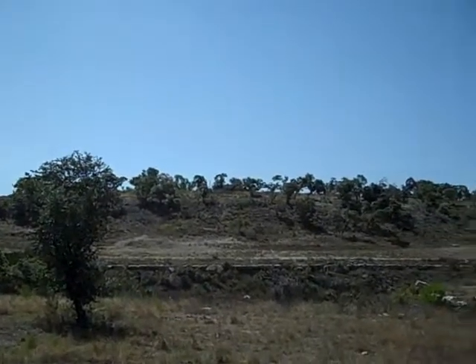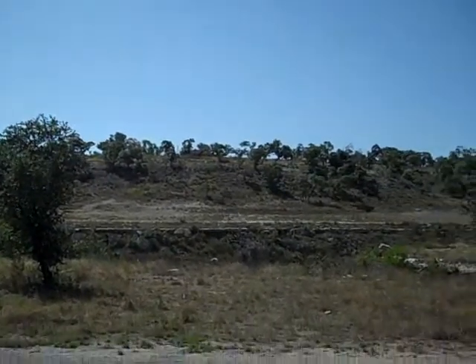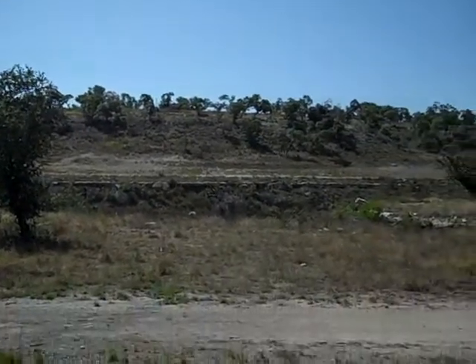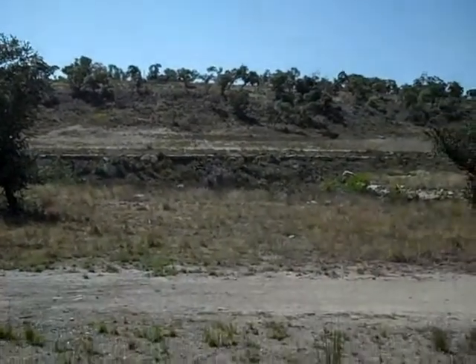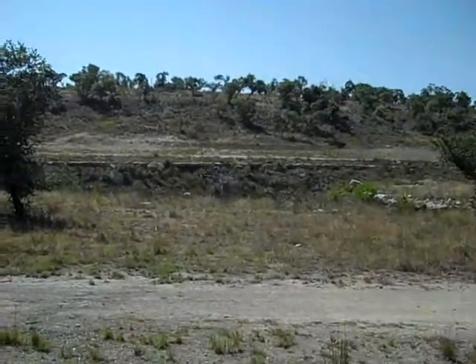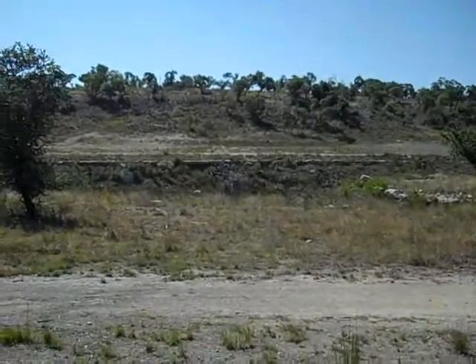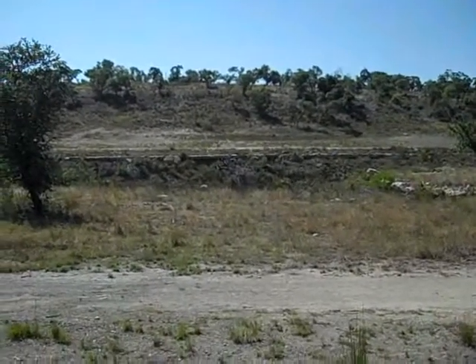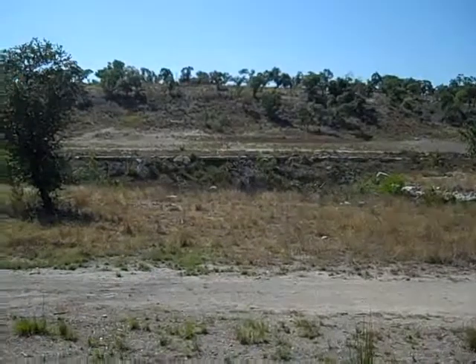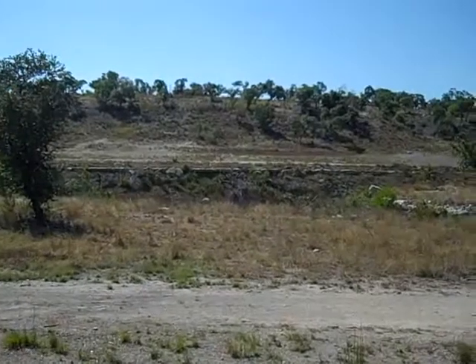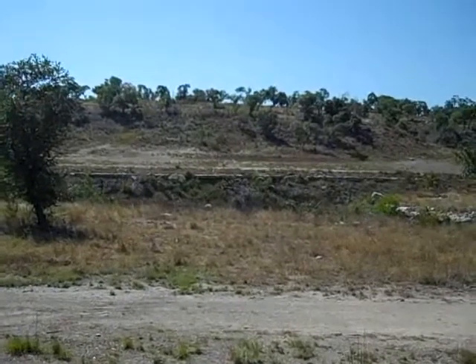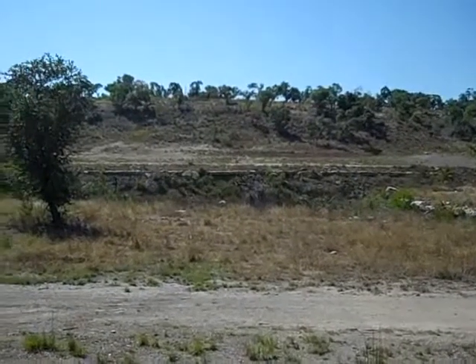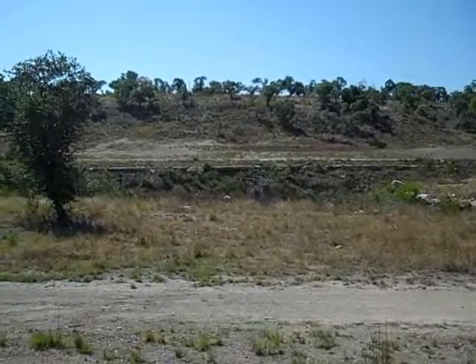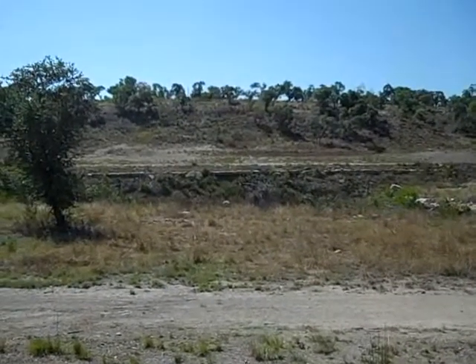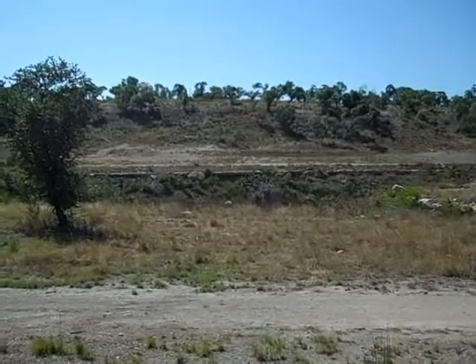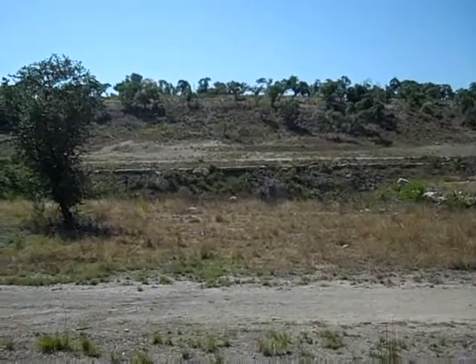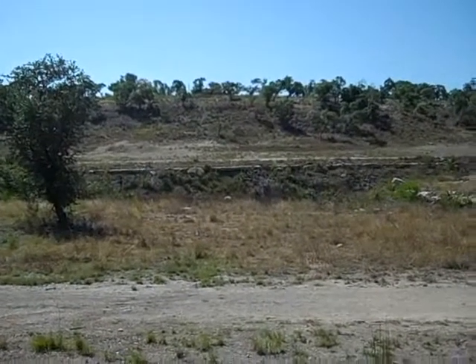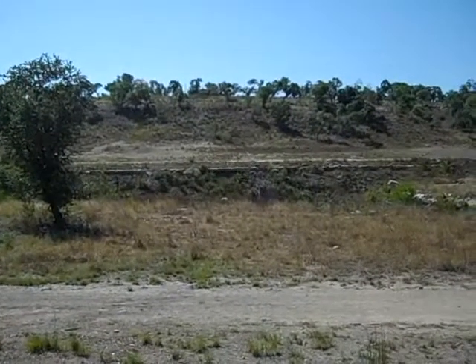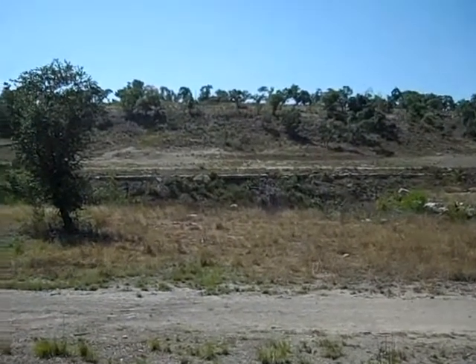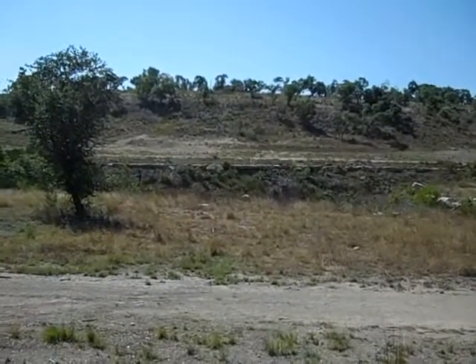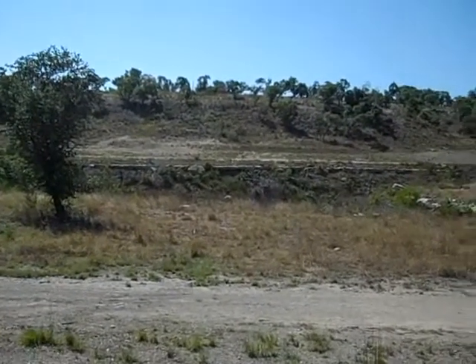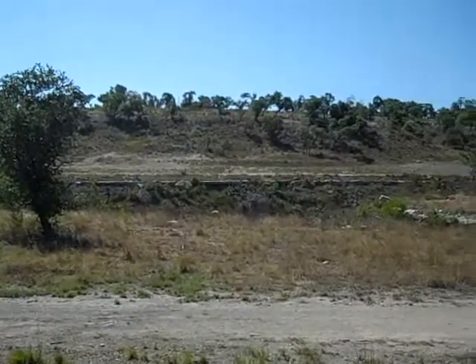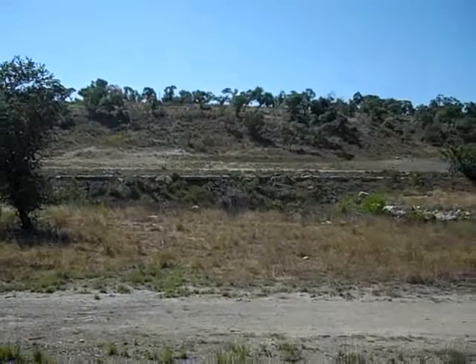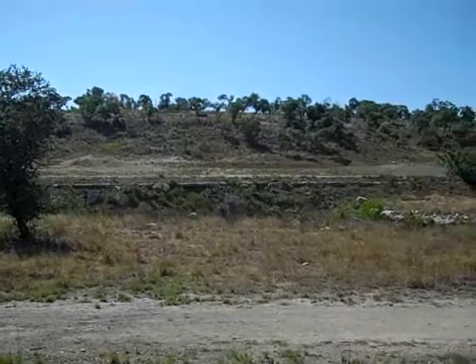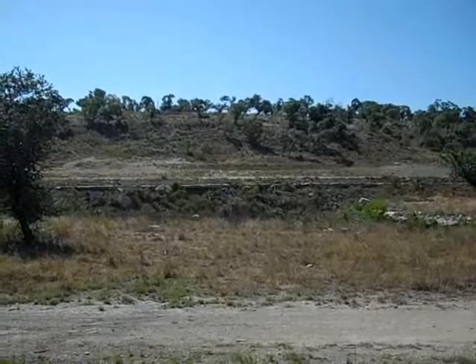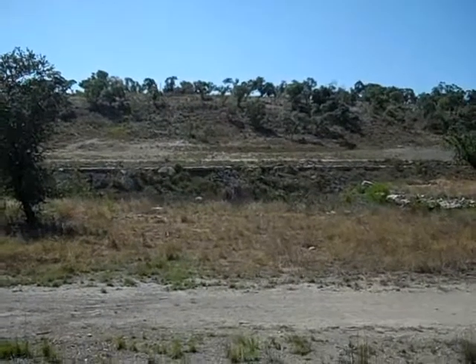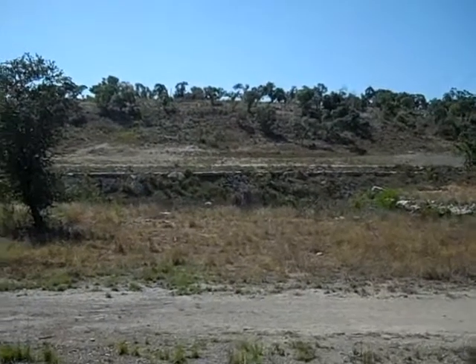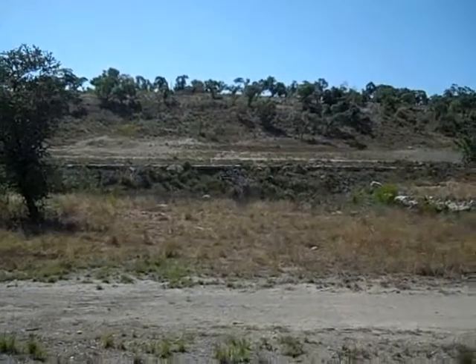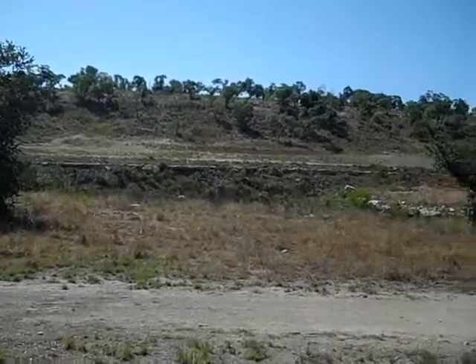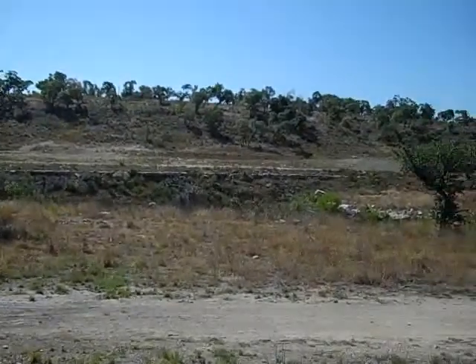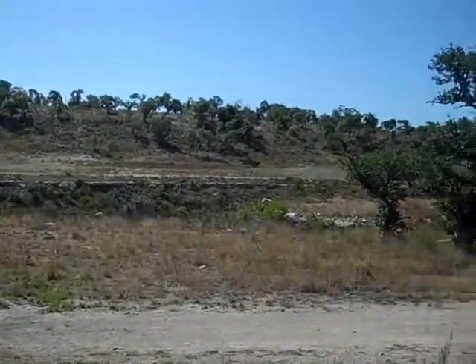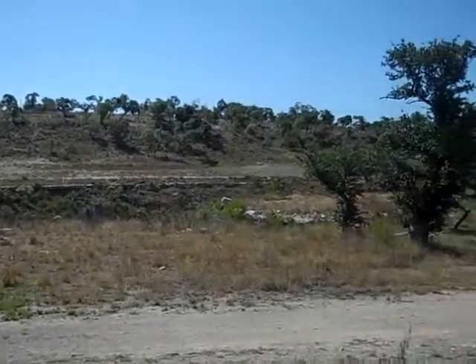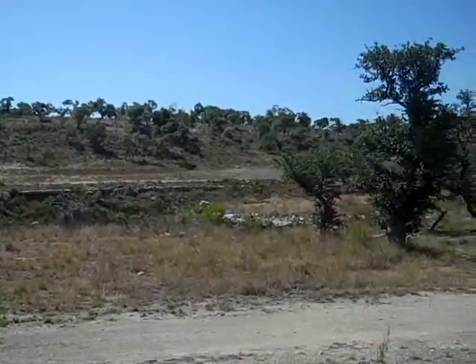Now we'll go back down where I was shooting before. You can see that limestone bluff, and below that is where all the springs drain. This, I think I mentioned, has 30 to 40 springs in a normal season.